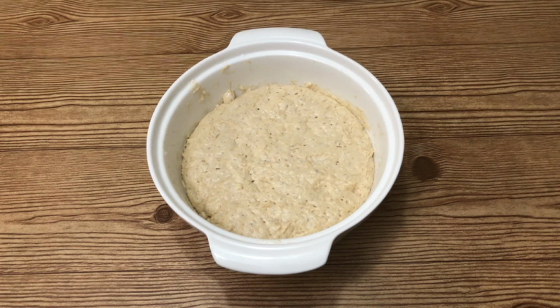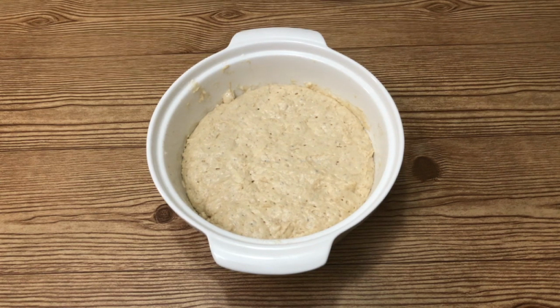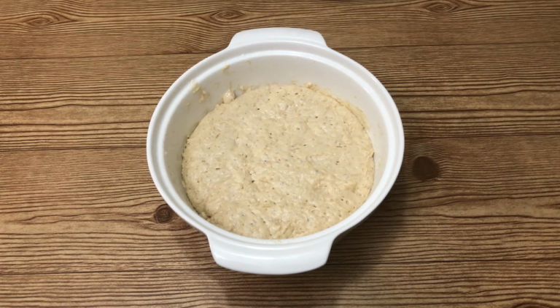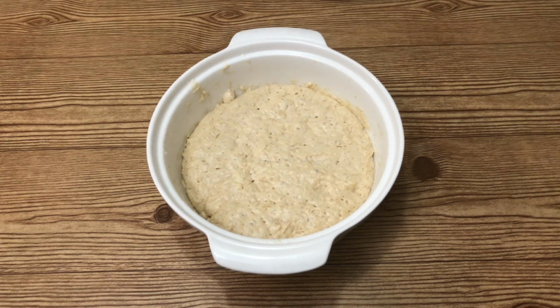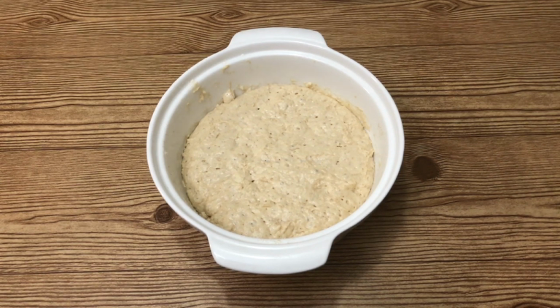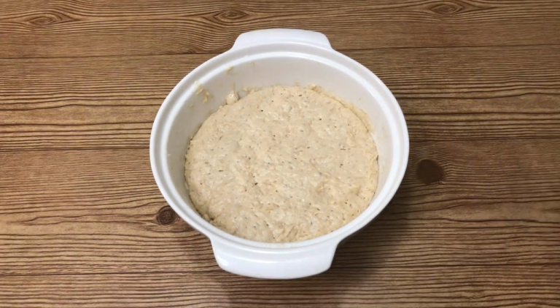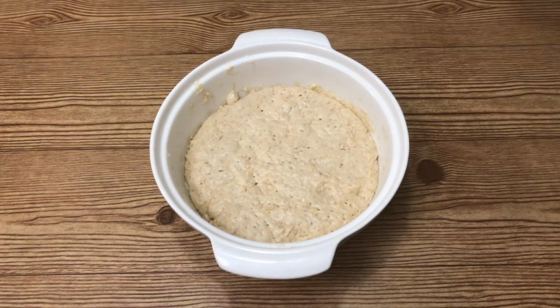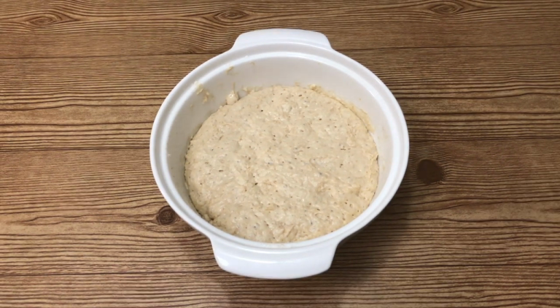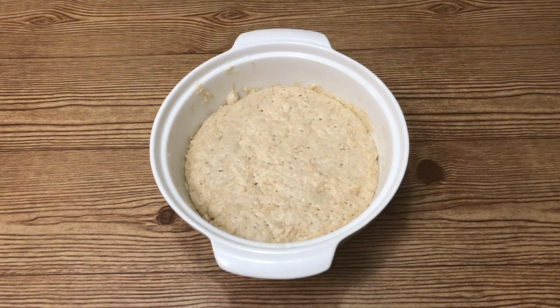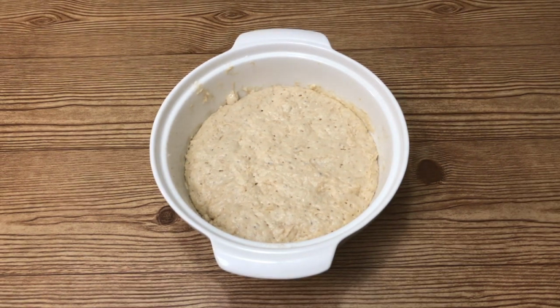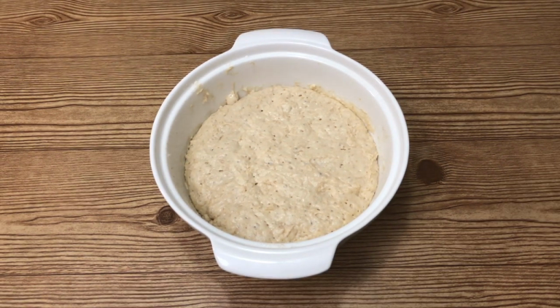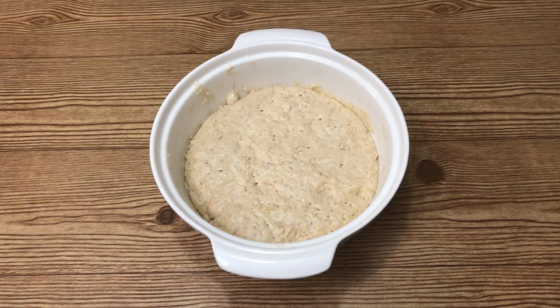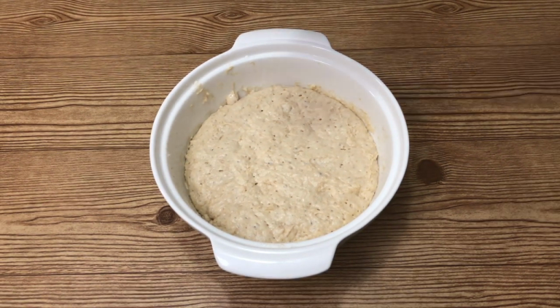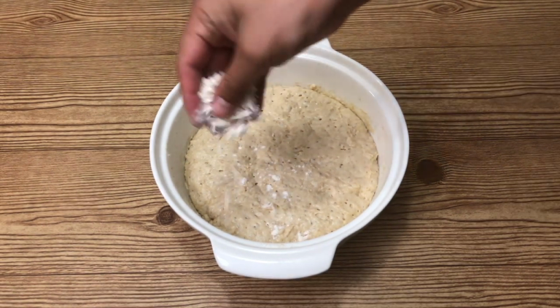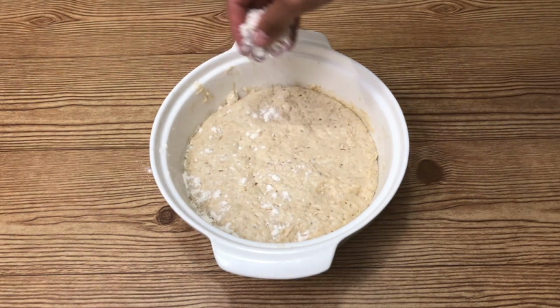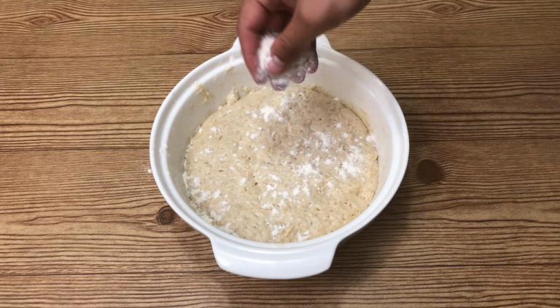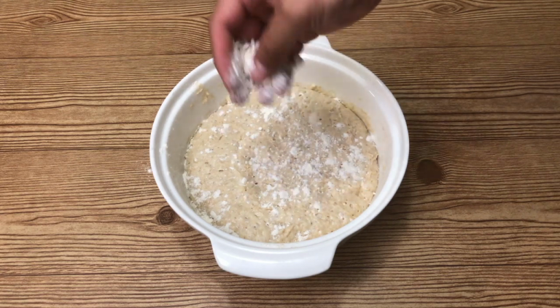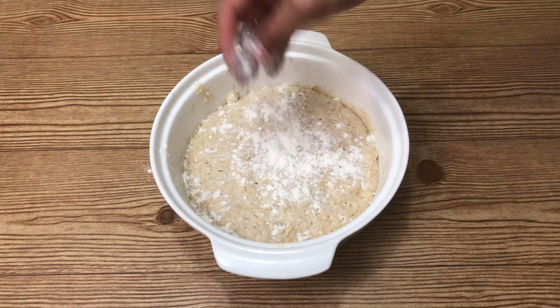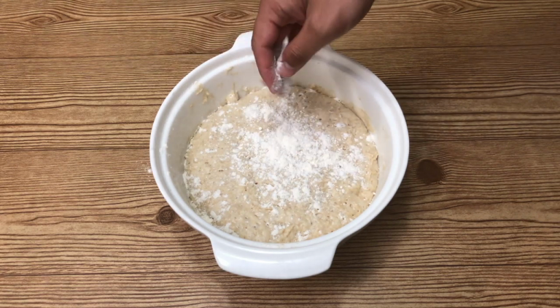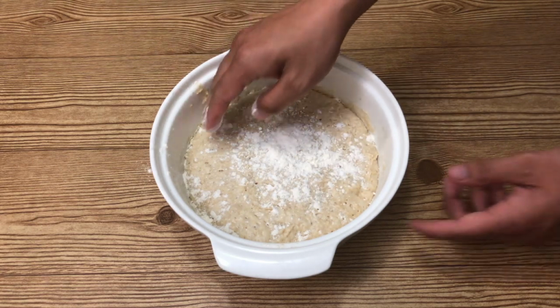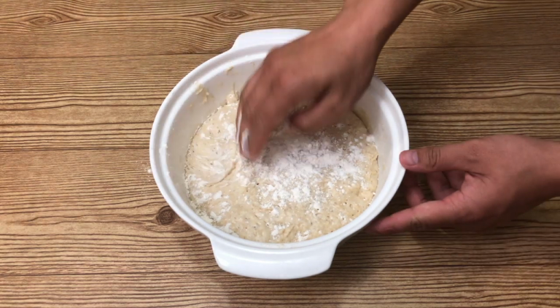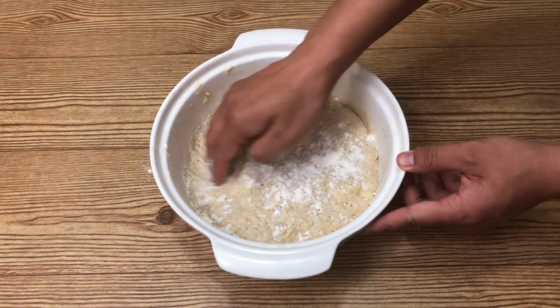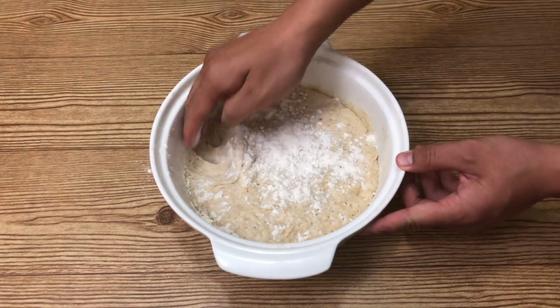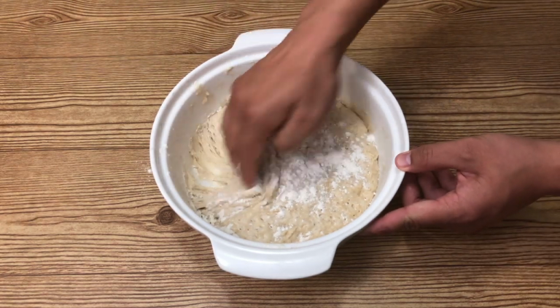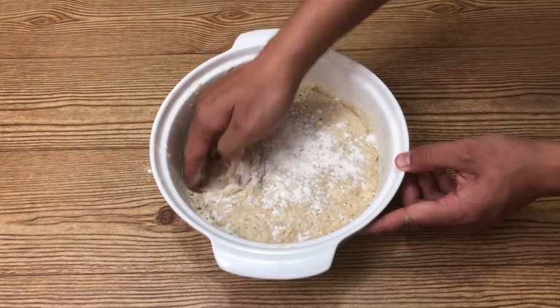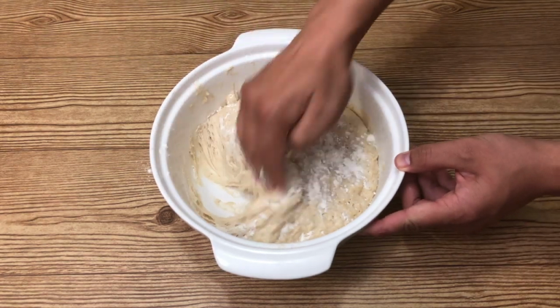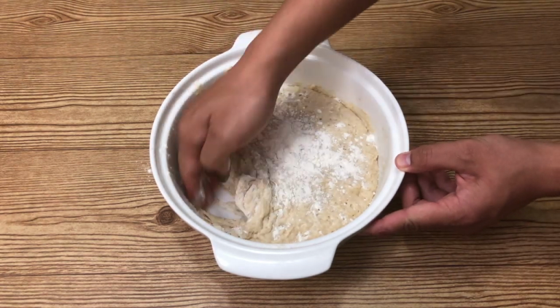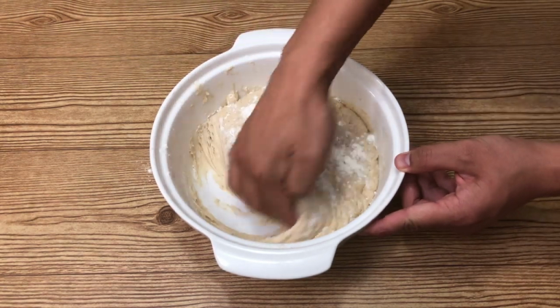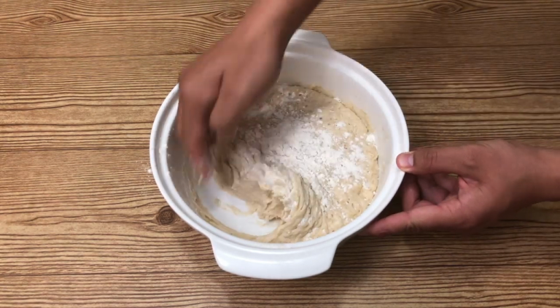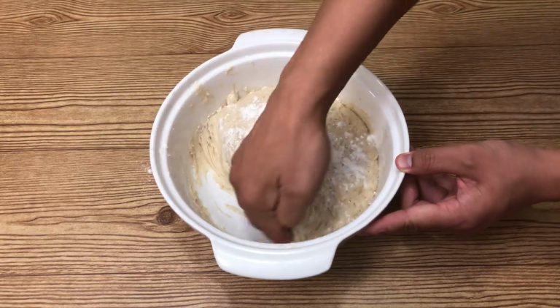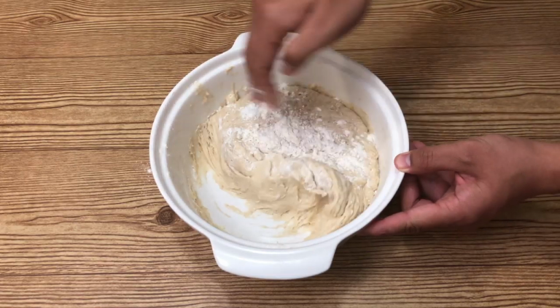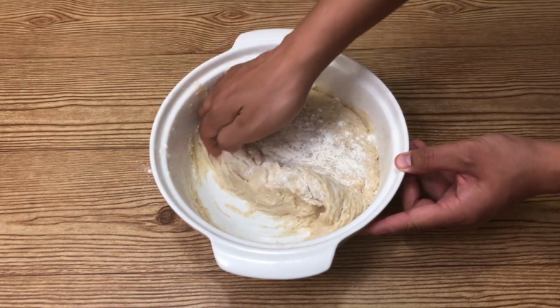This is how it looks like the next day. Make sure you get the batter ready.